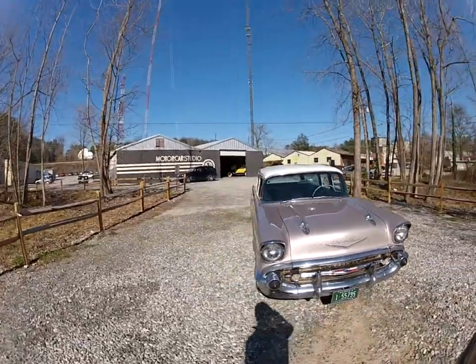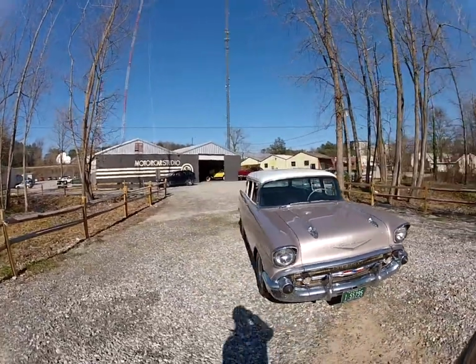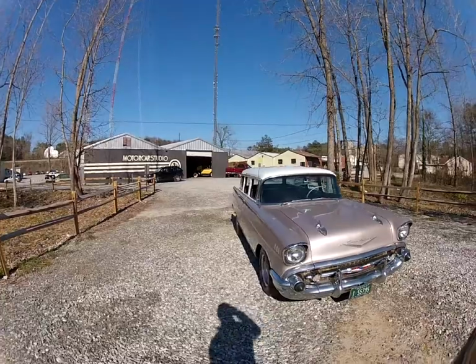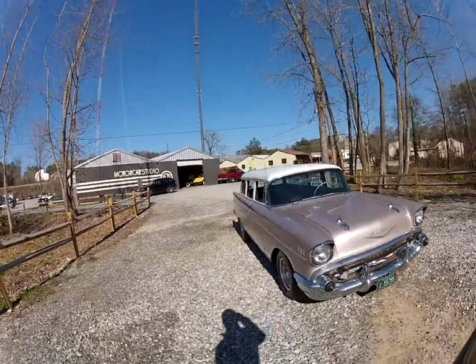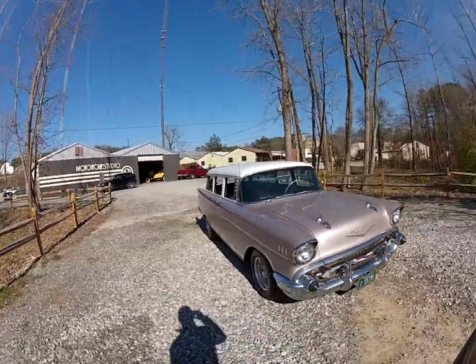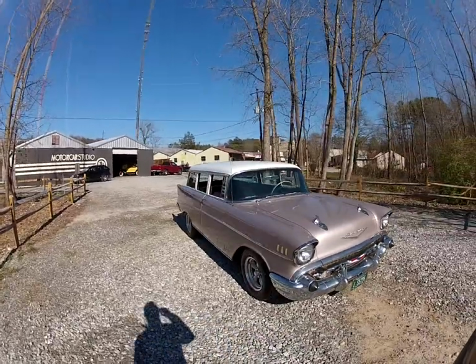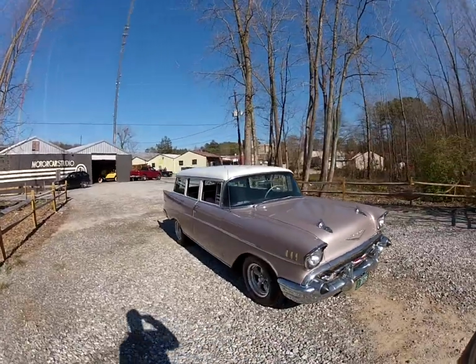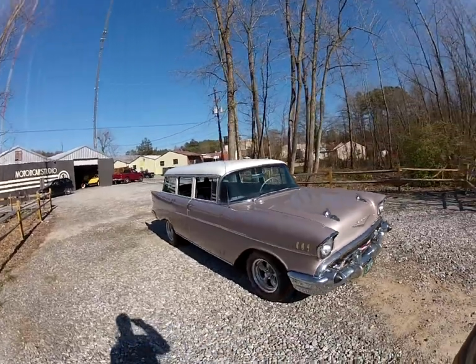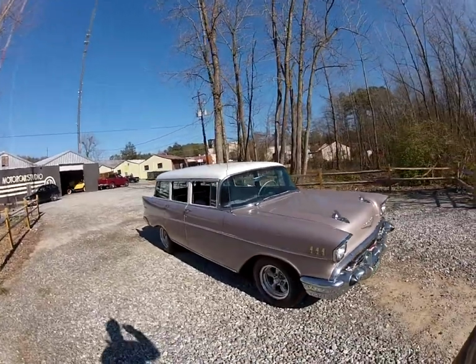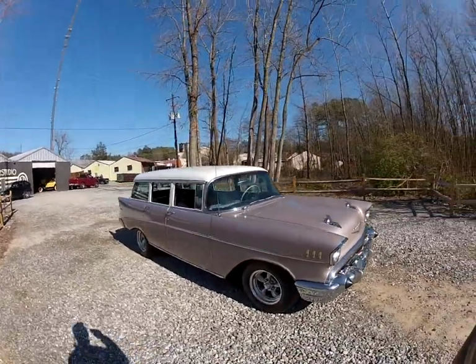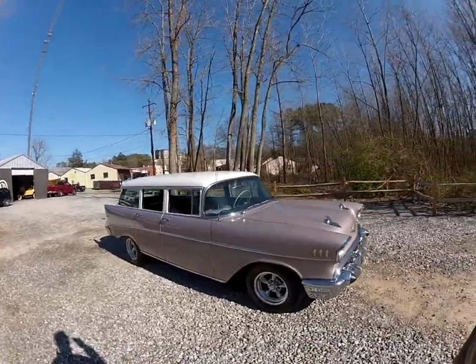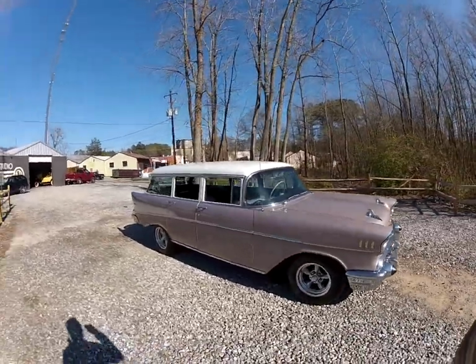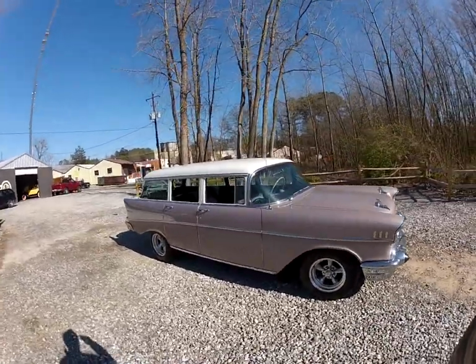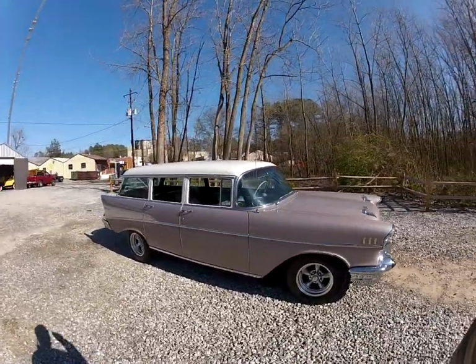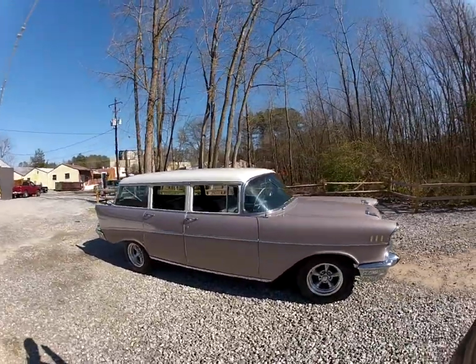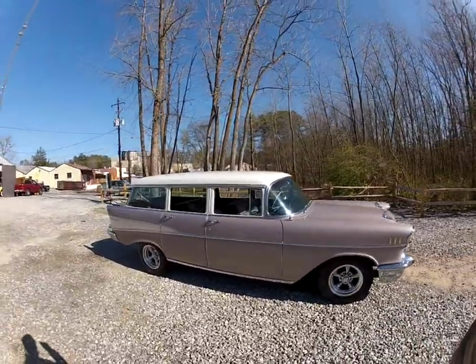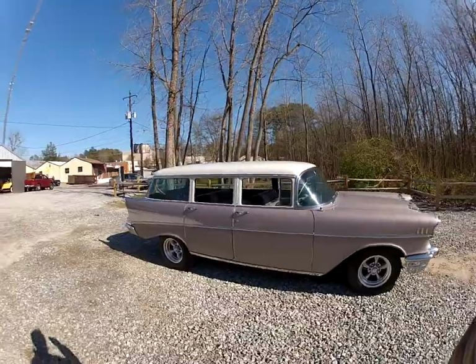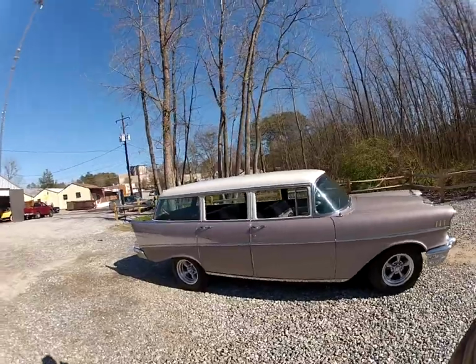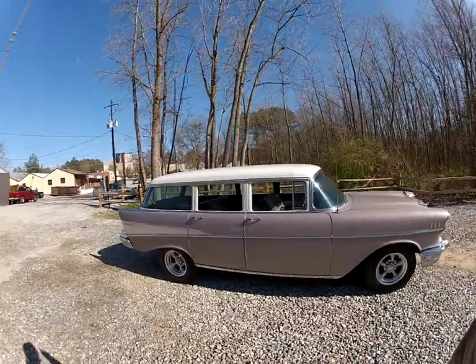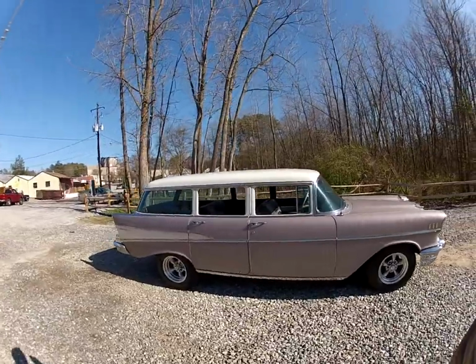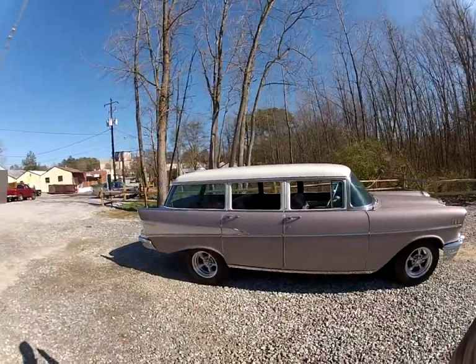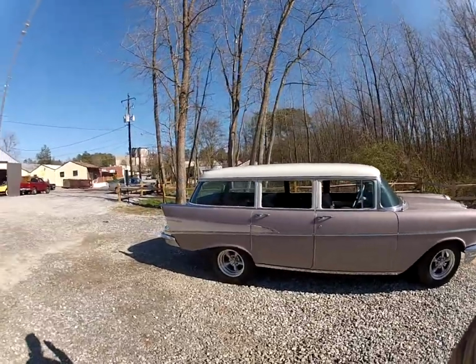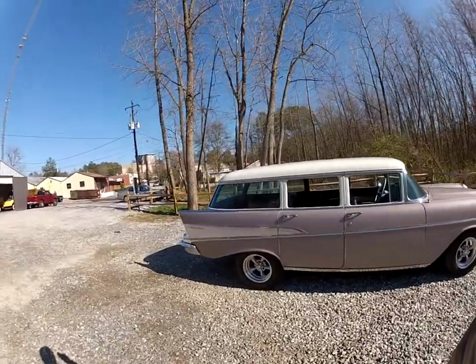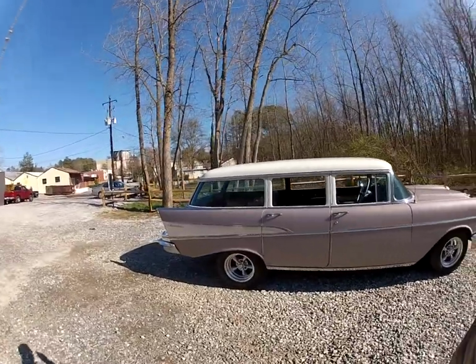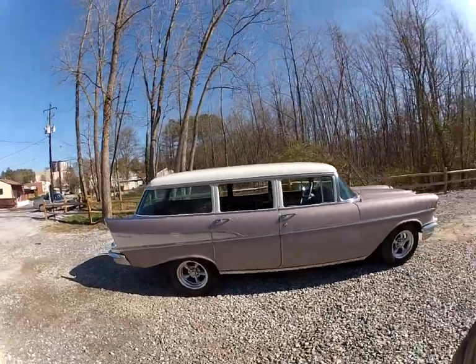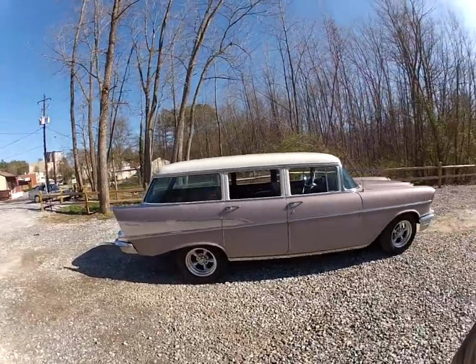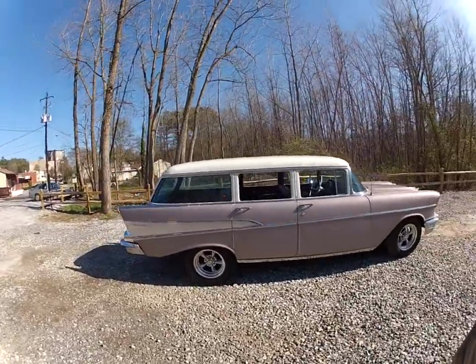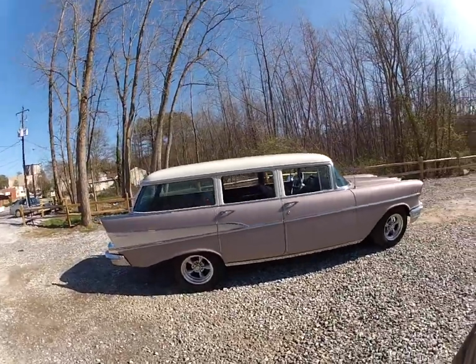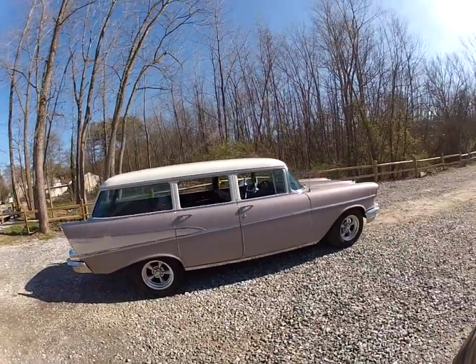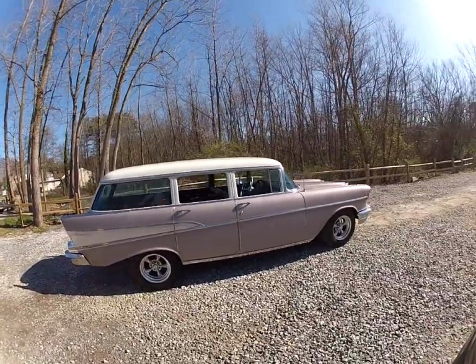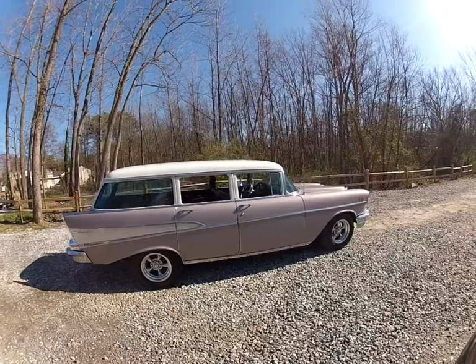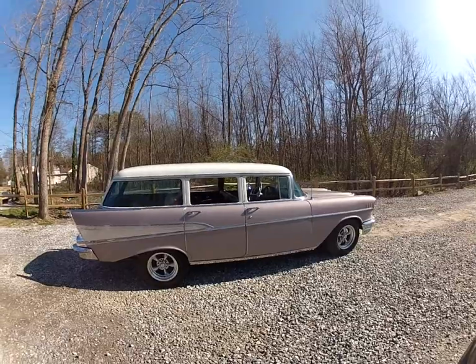The interior is original on it — I'll show you that in a second. It's got a crate 350 with less than a thousand miles on it, and a rebuilt 350 transmission done at the same time.